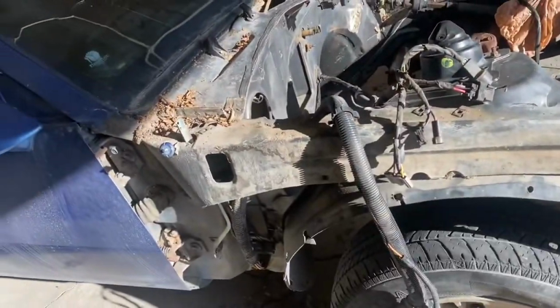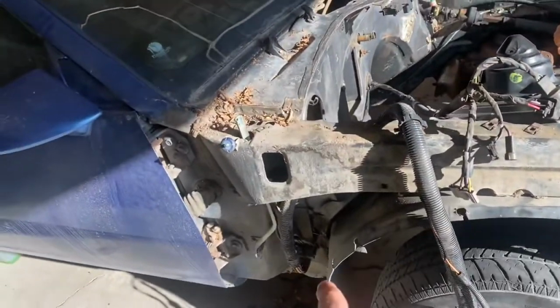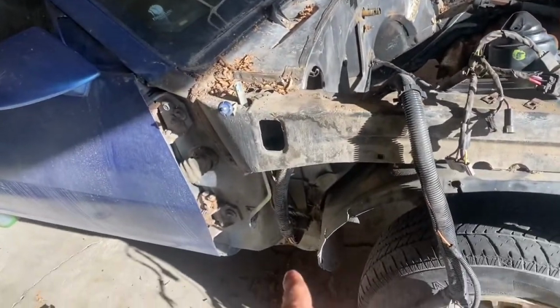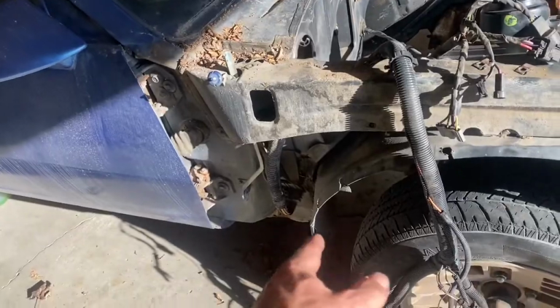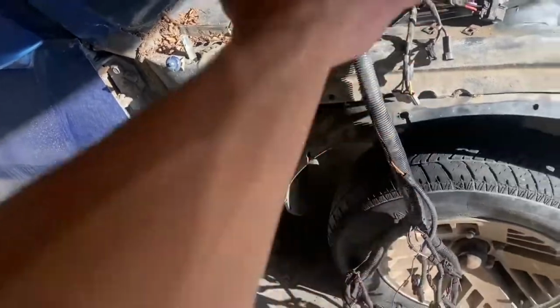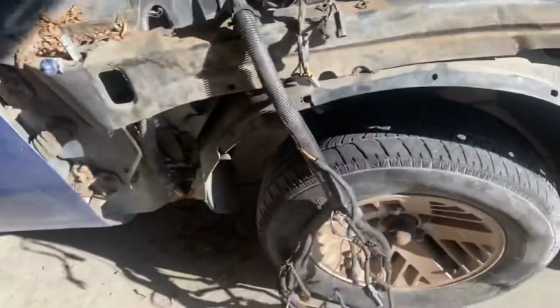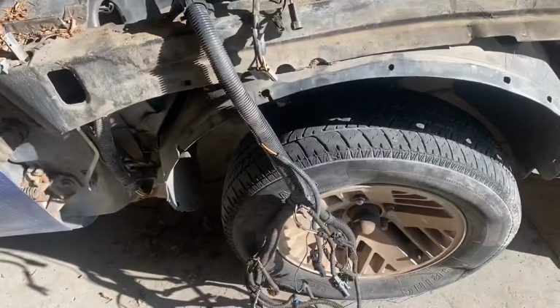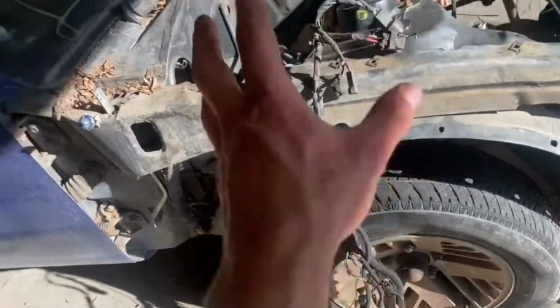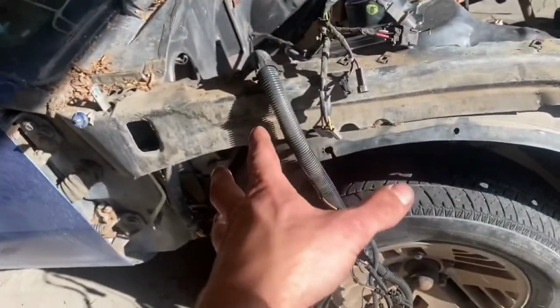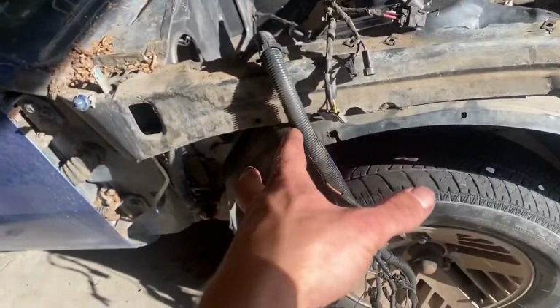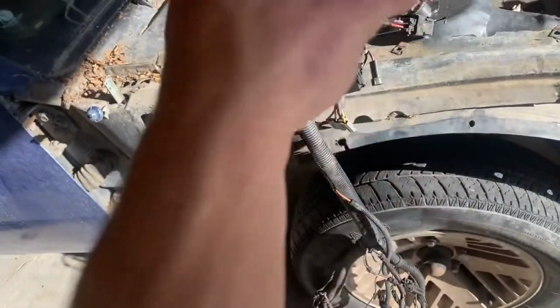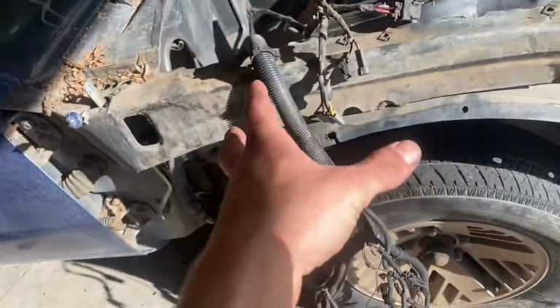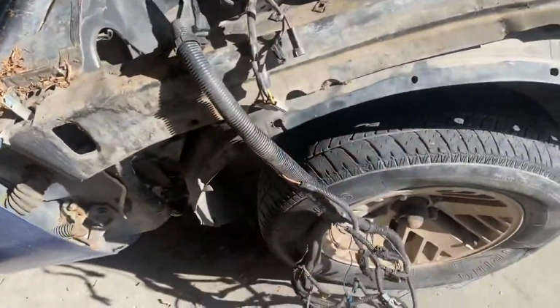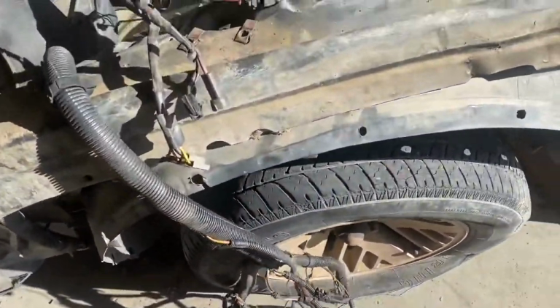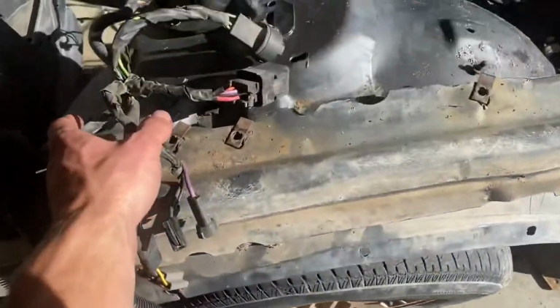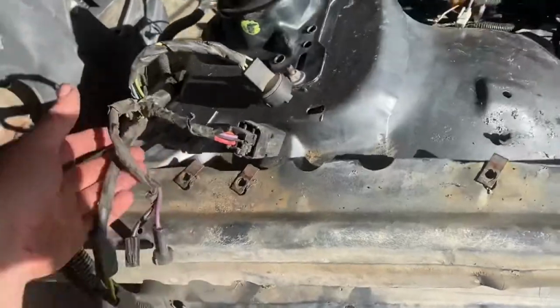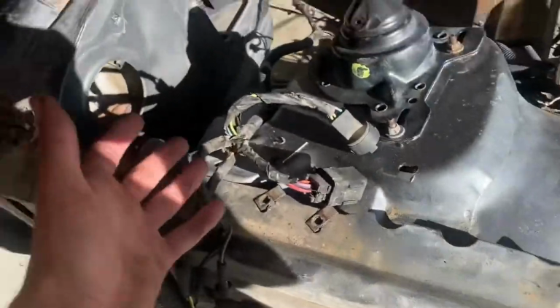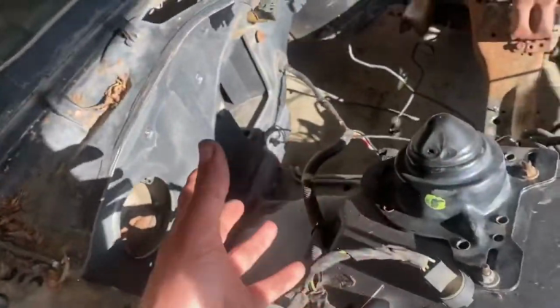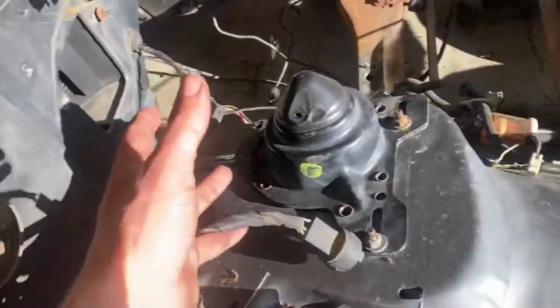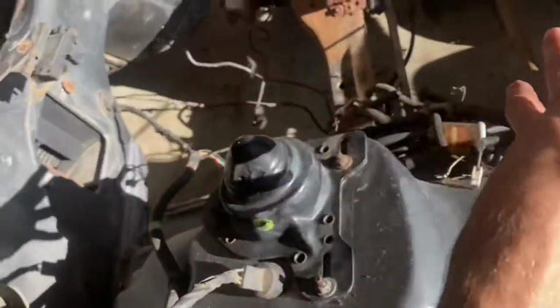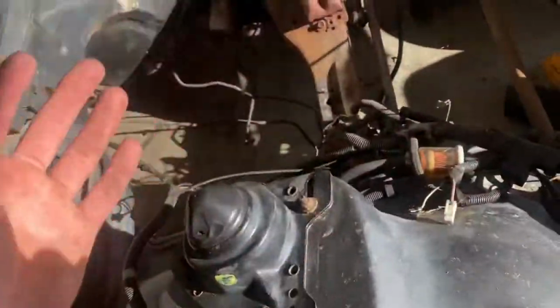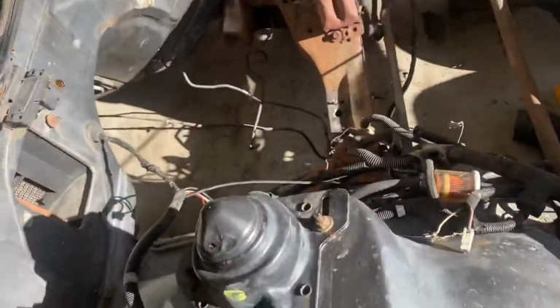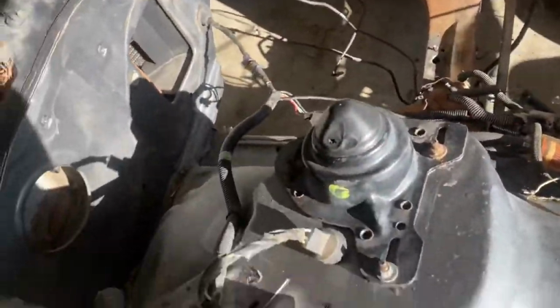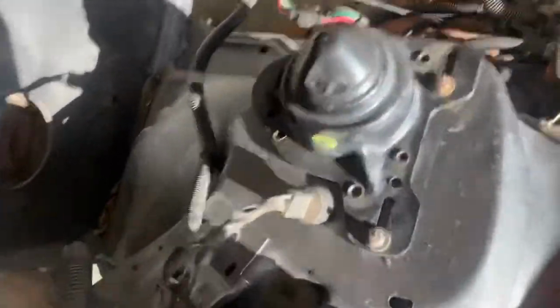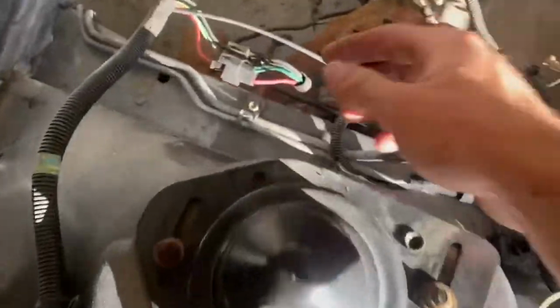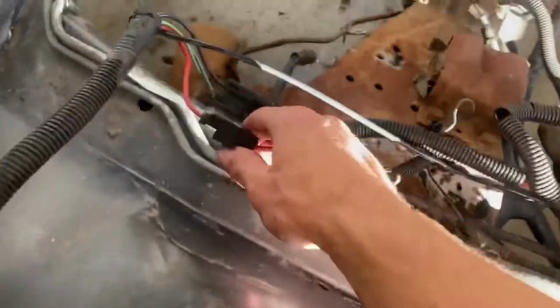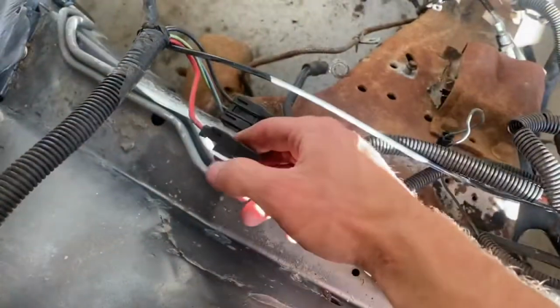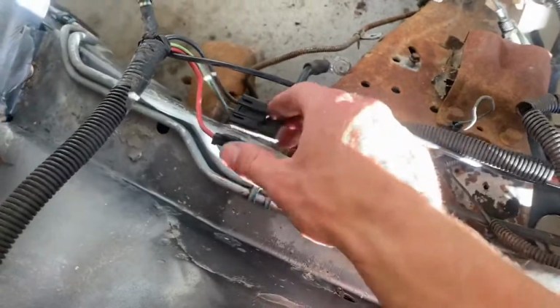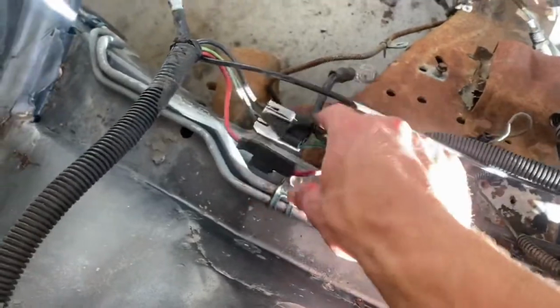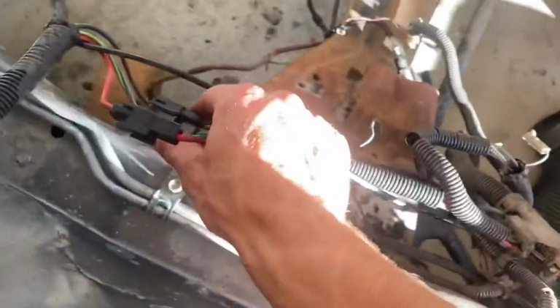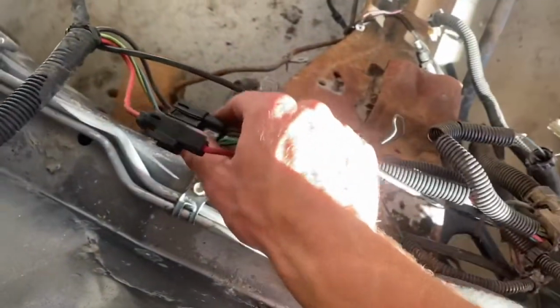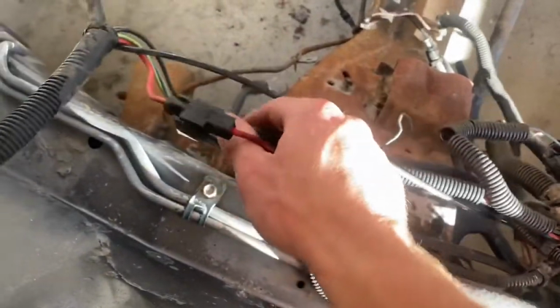I think that just goes to the ECU. There might be a few things I'll need from this so I'm going to keep it just in case. There are probably a few engine-related things on the other harness, but regardless there's a main disconnect for the rest of the wiring harness here.